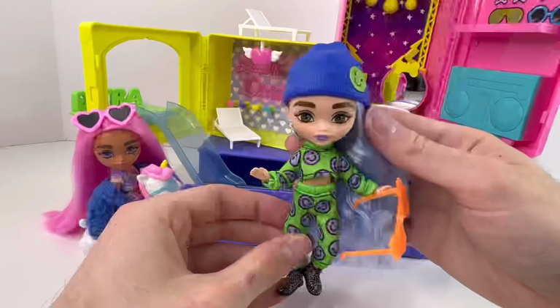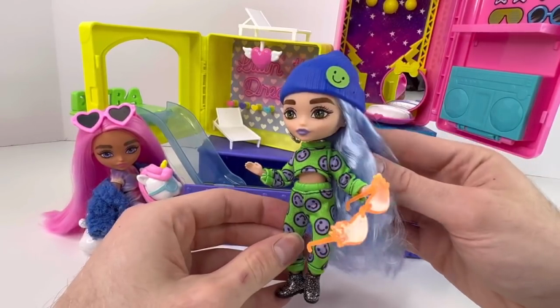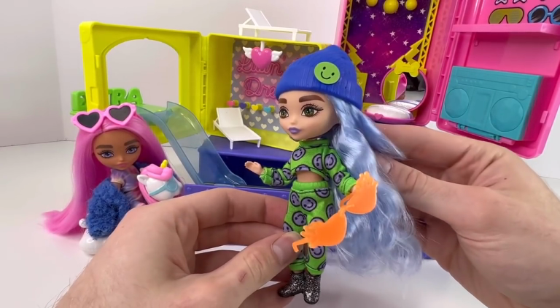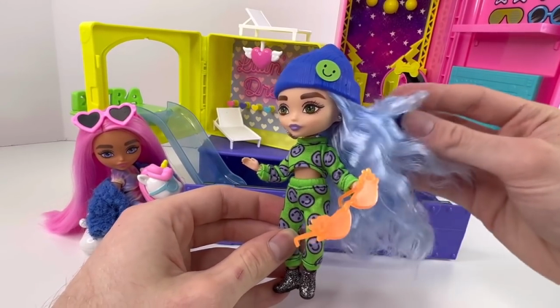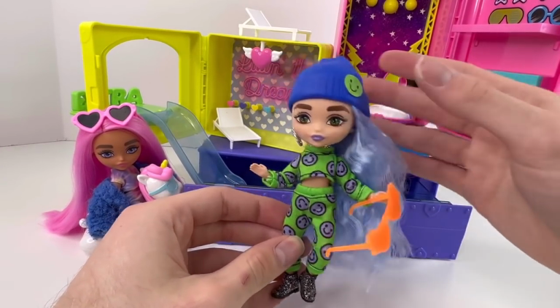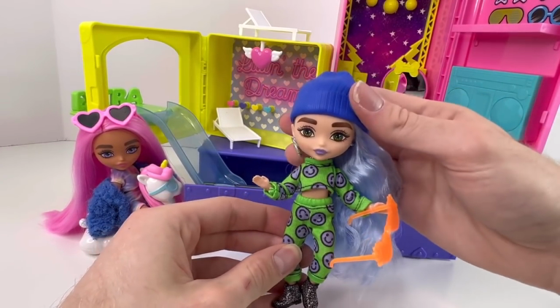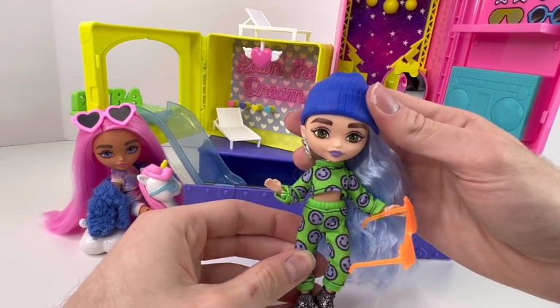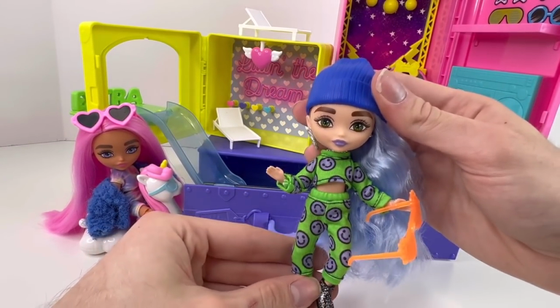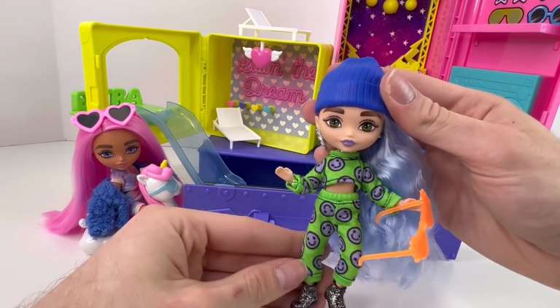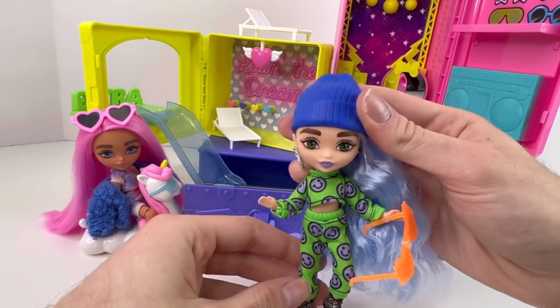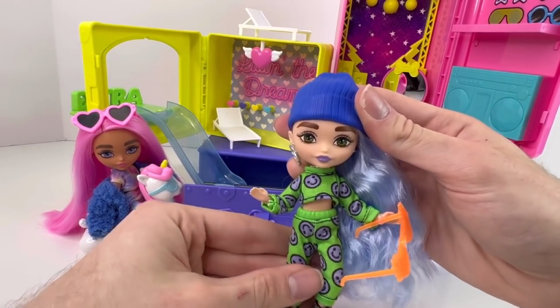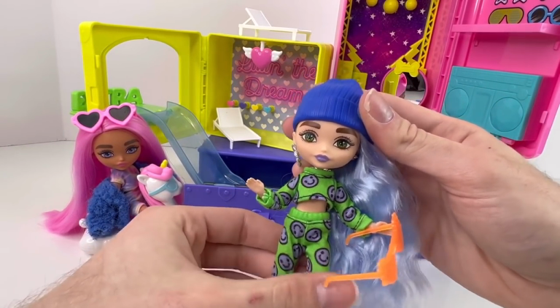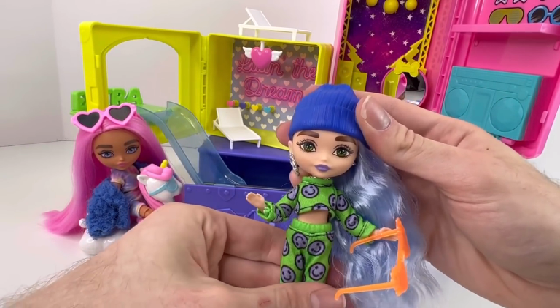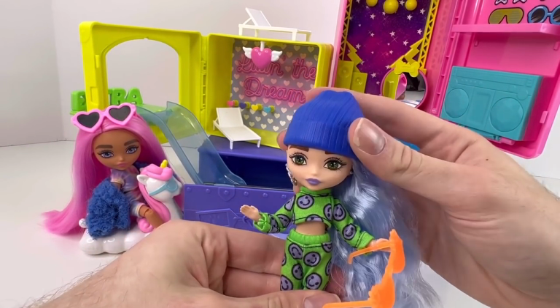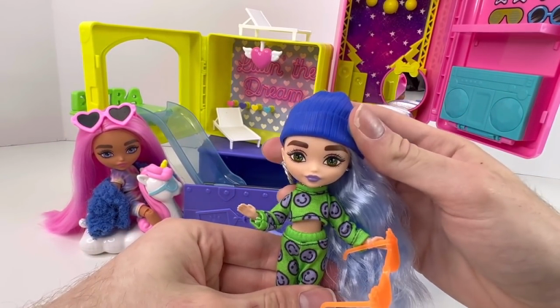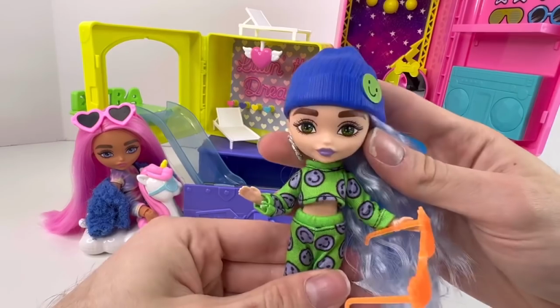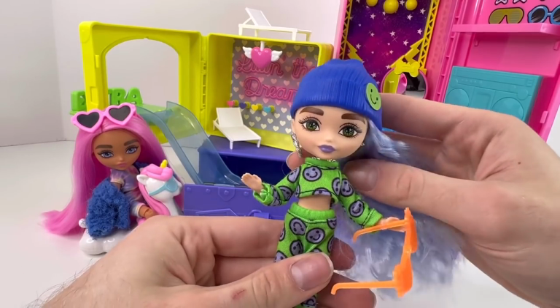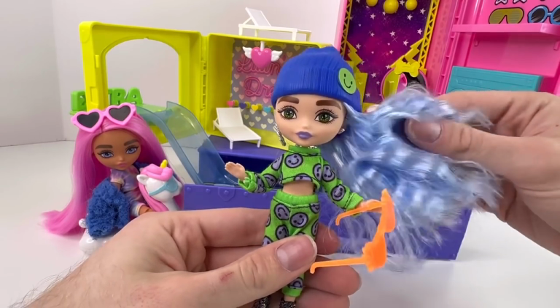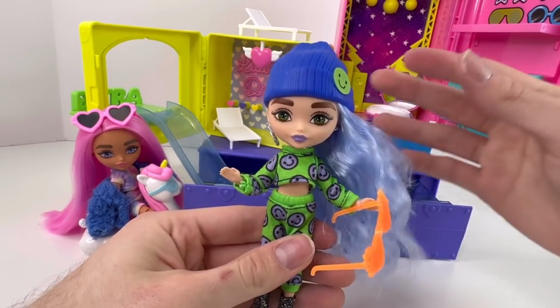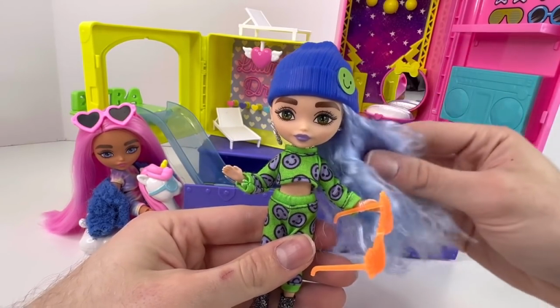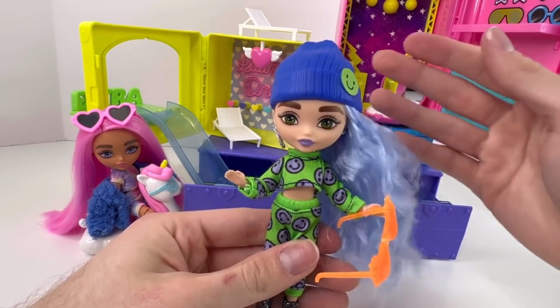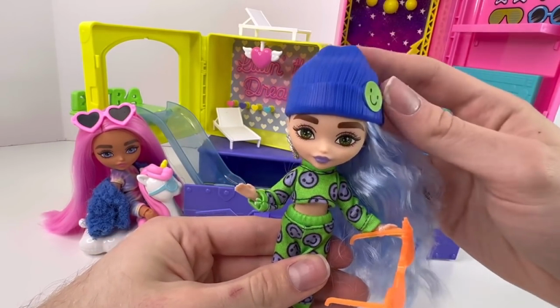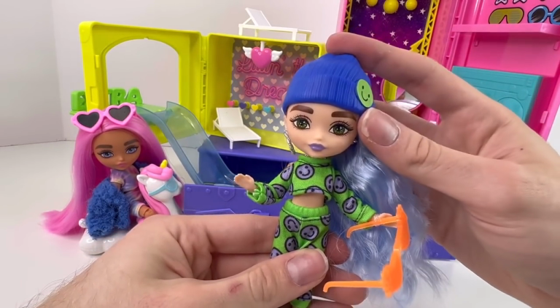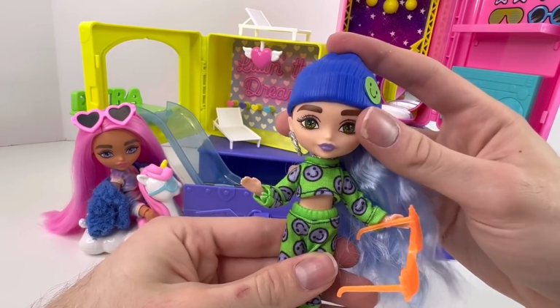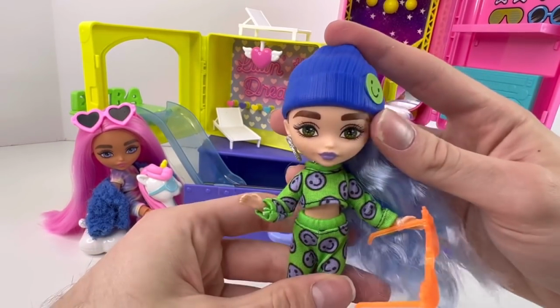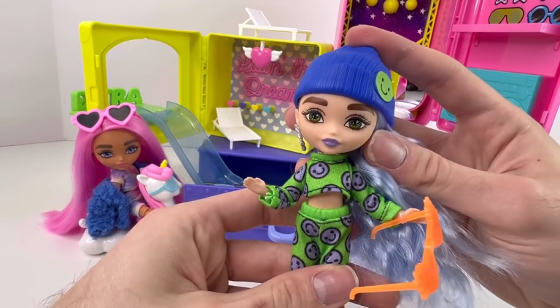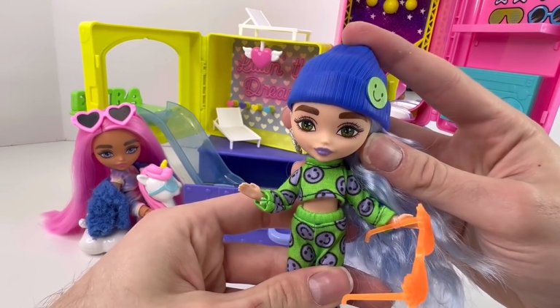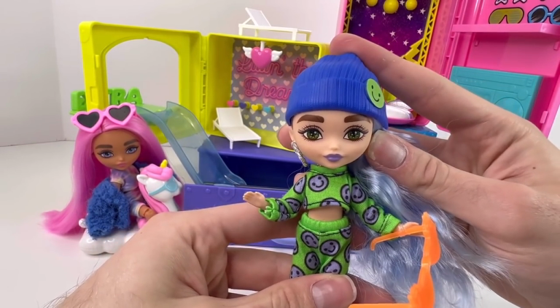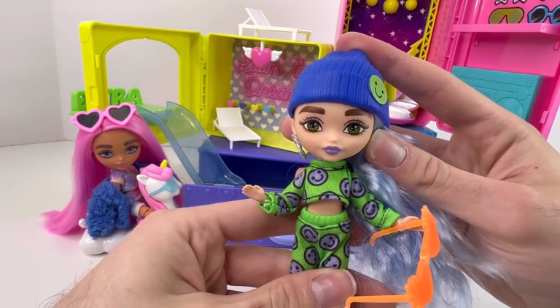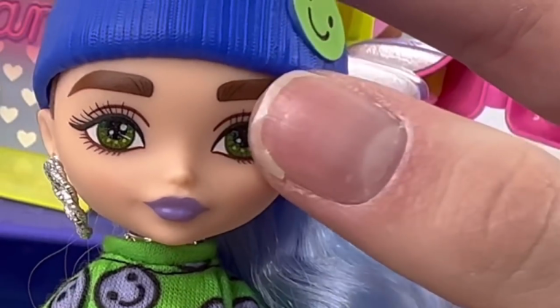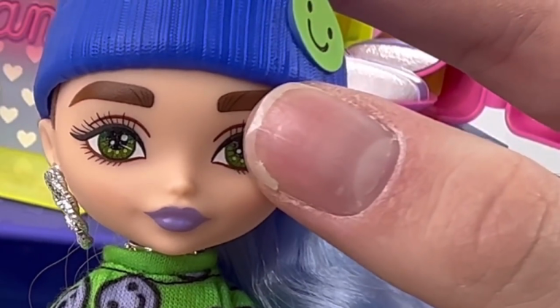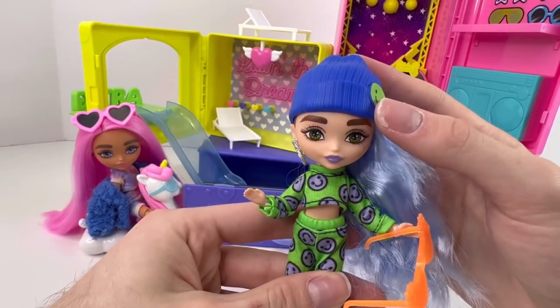Okay guys, so I got her out of the box — it was actually pretty easy, it kind of reminded me of opening an action figure. She's actually quite interesting. Let me show you what she comes with first and then we'll move on to the actual doll.